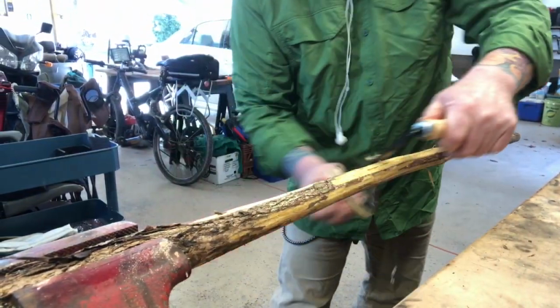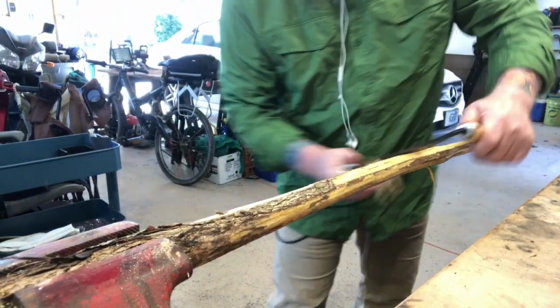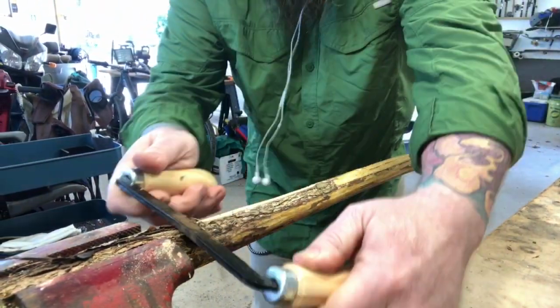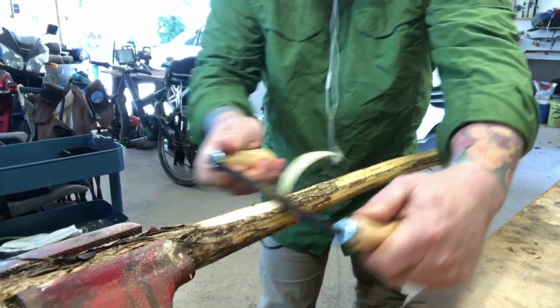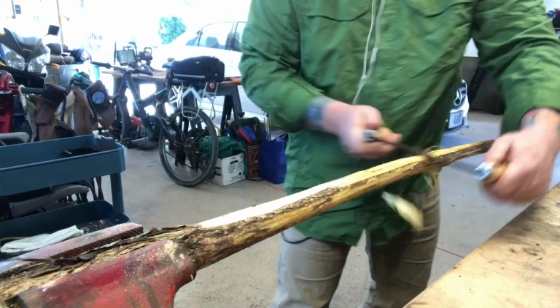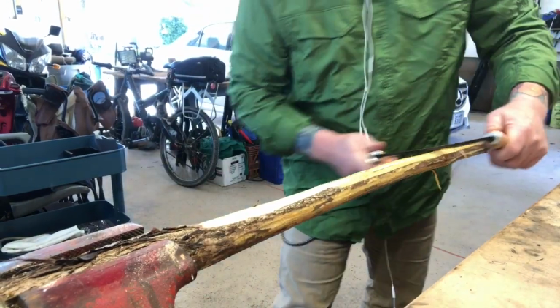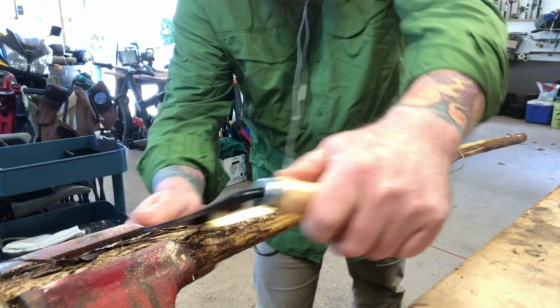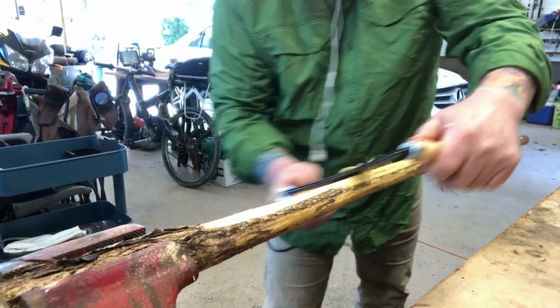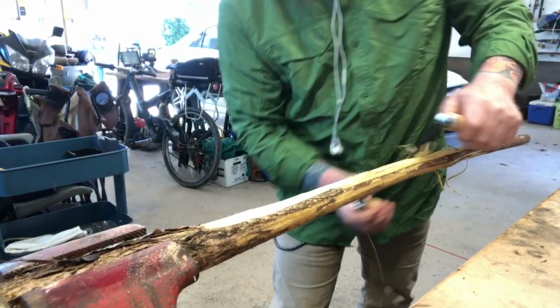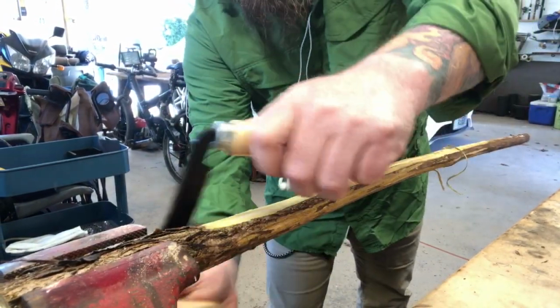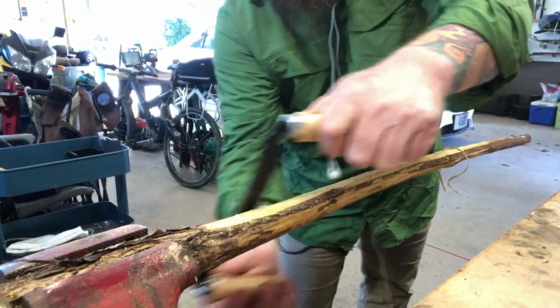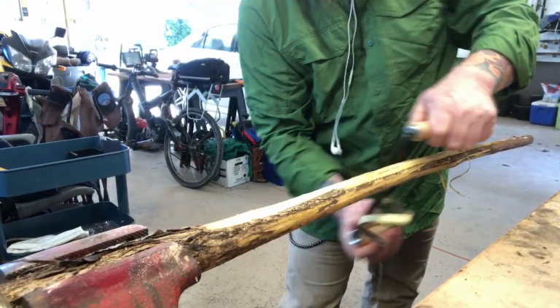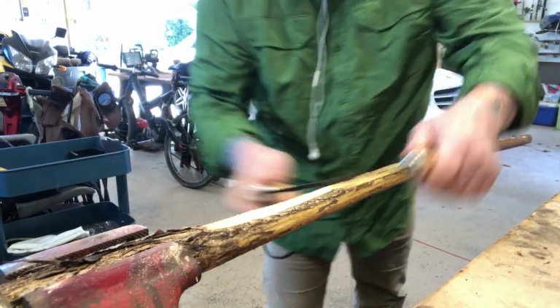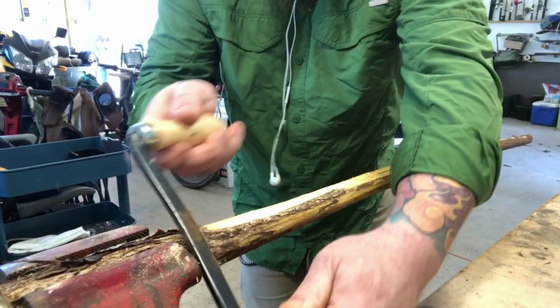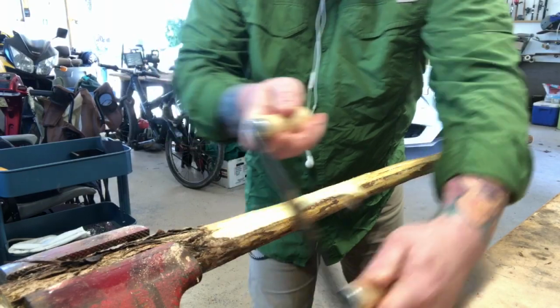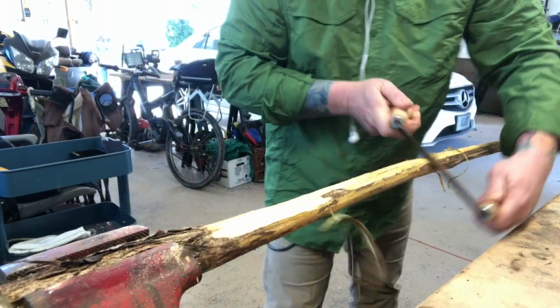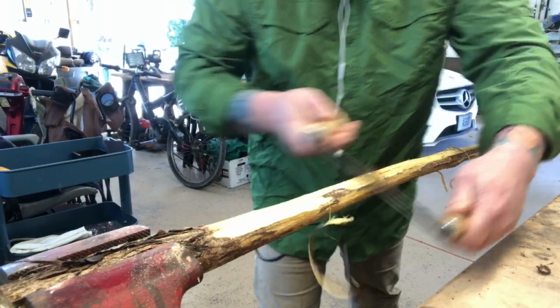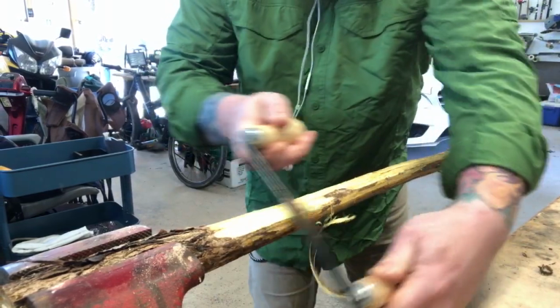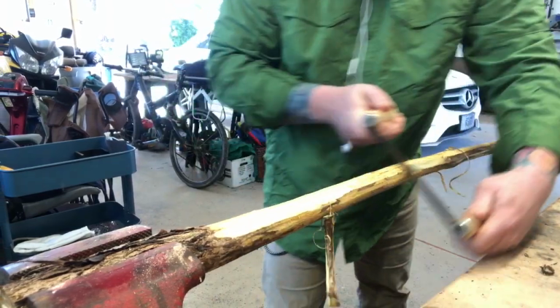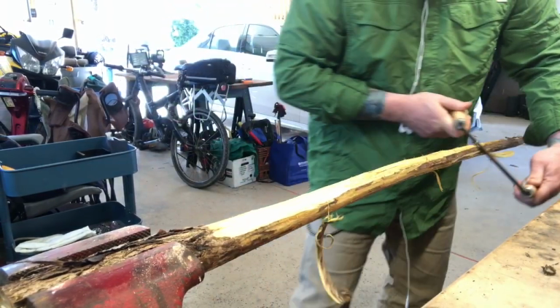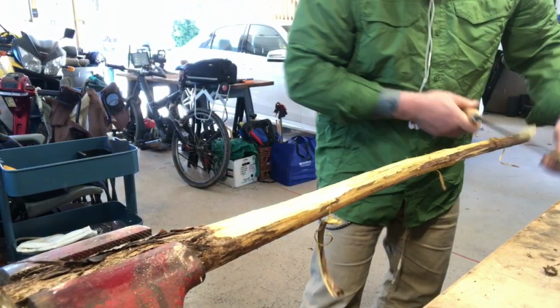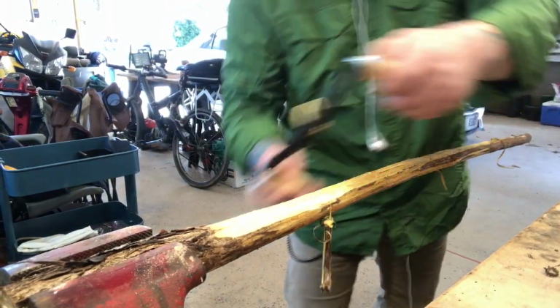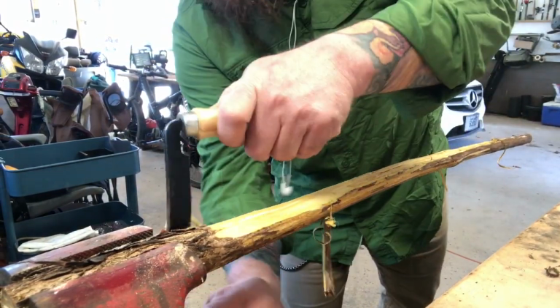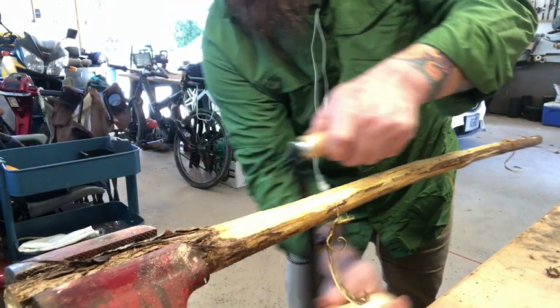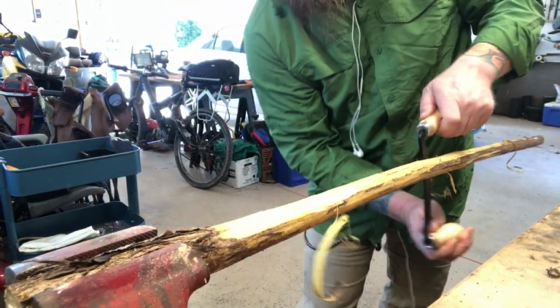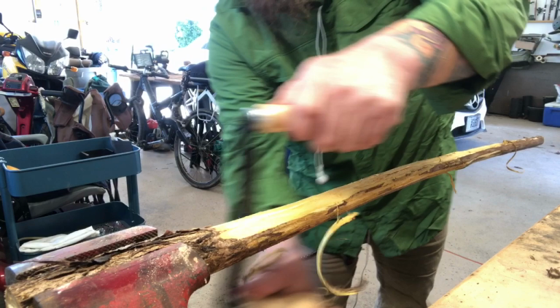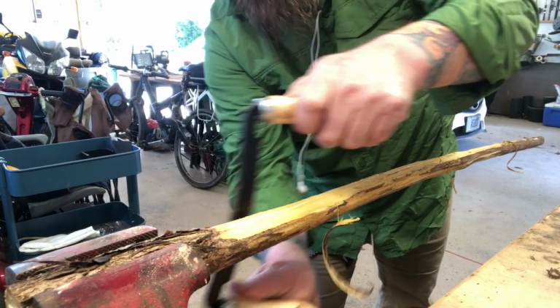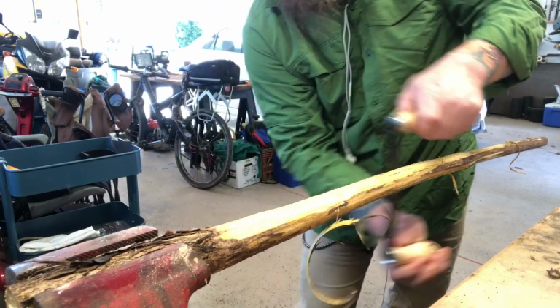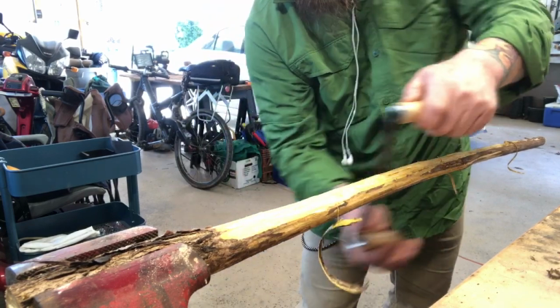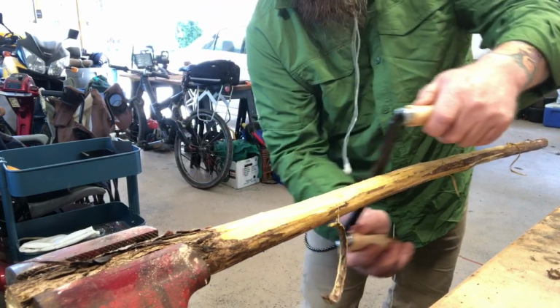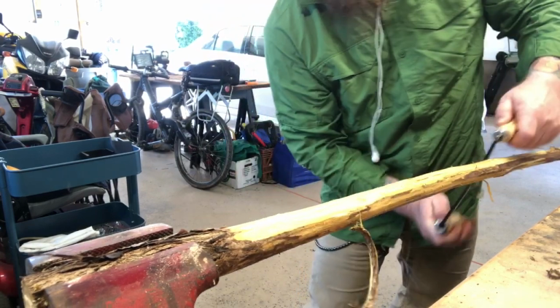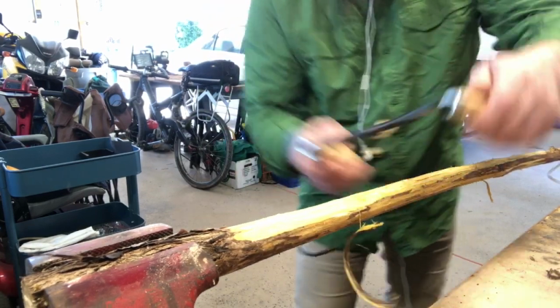Draw knives are extremely fun and easy to use, but be careful — they are sharp. Make sure you've got your stick in a nice vise, or they actually have benches that you can make. There are plans online on how to do it.